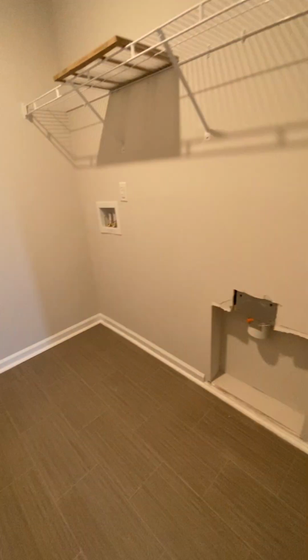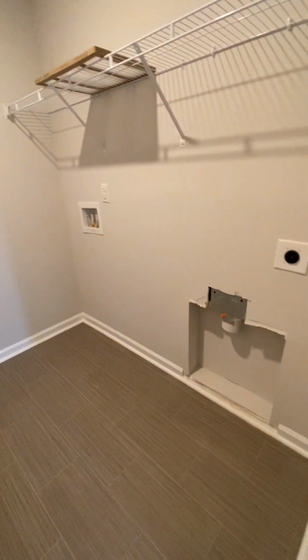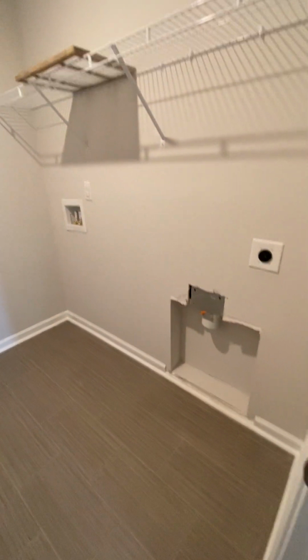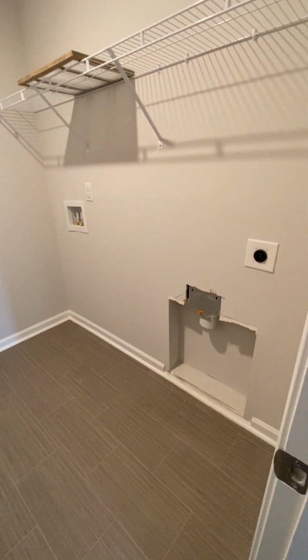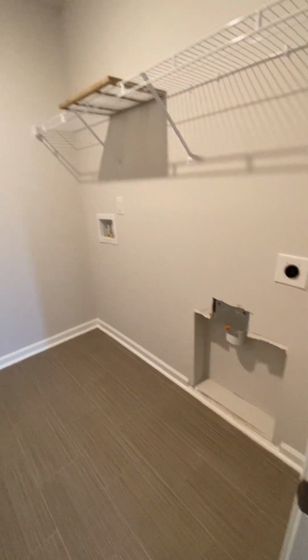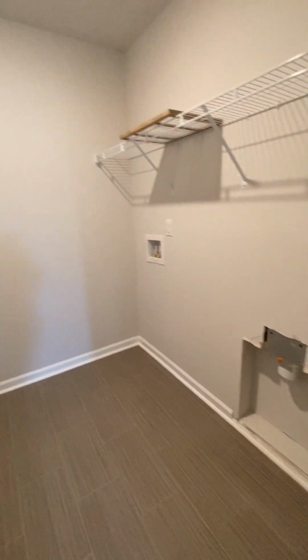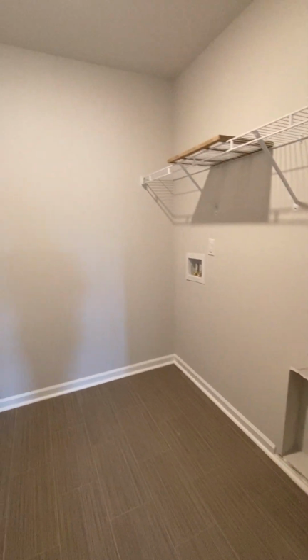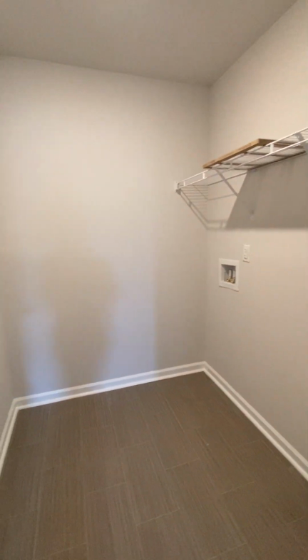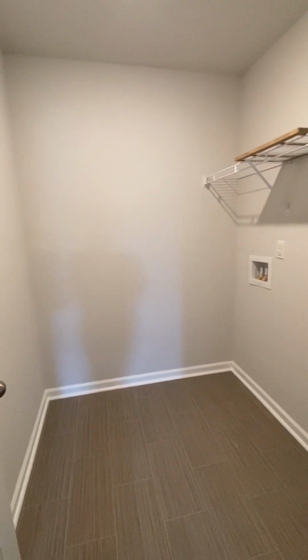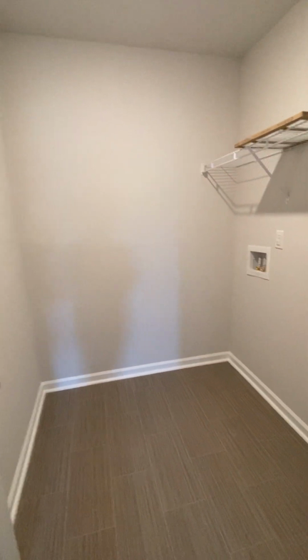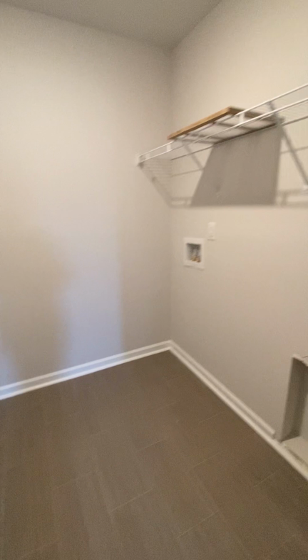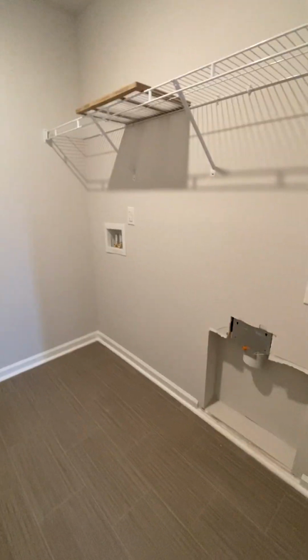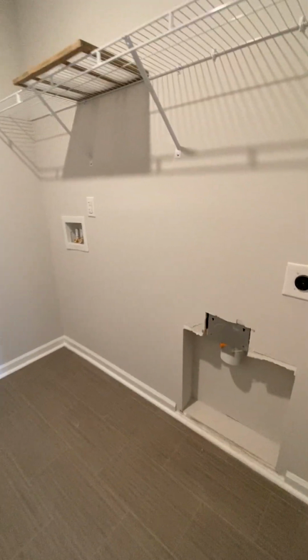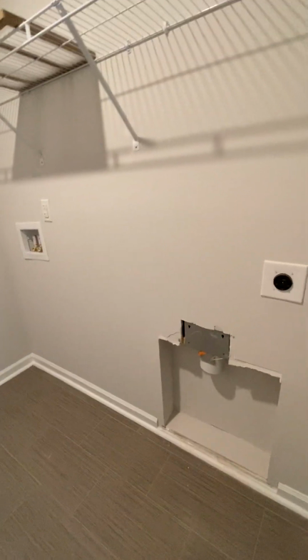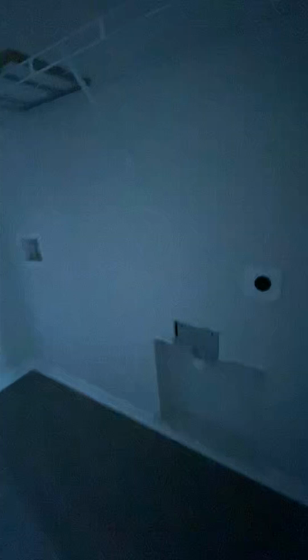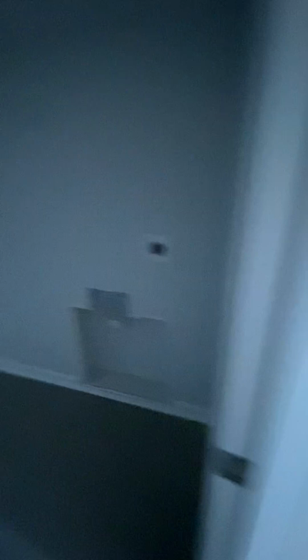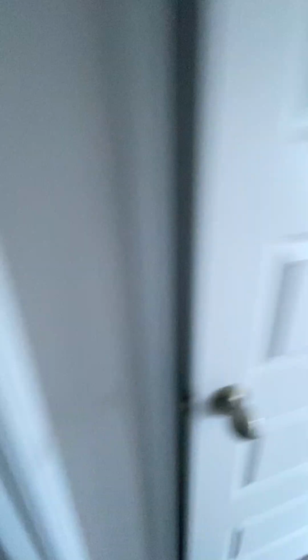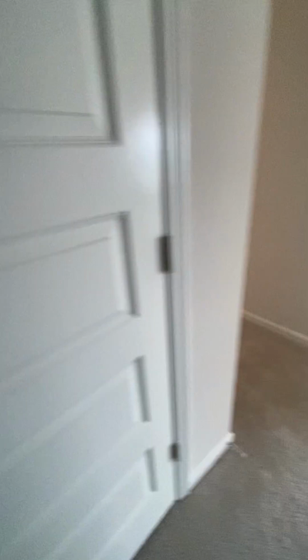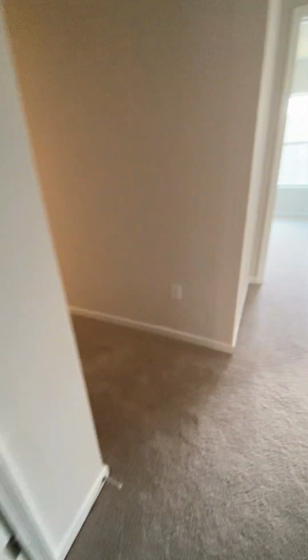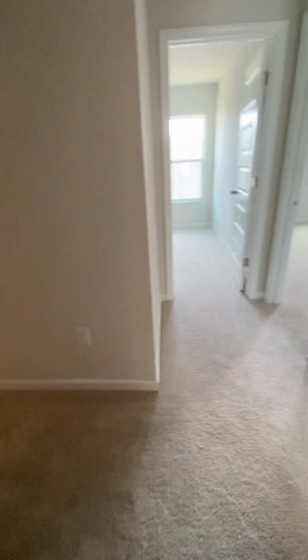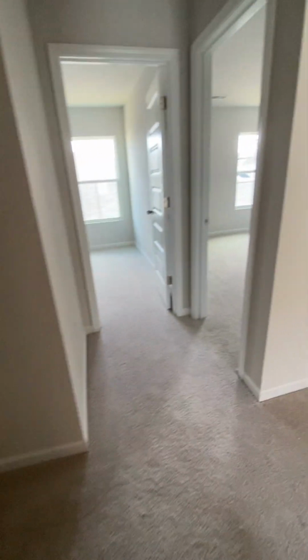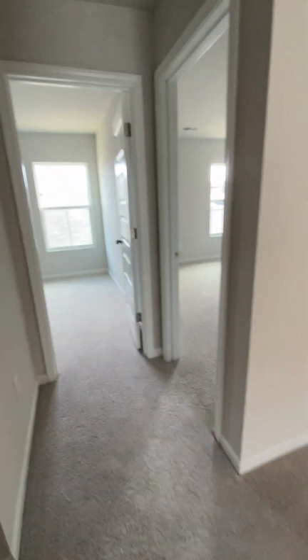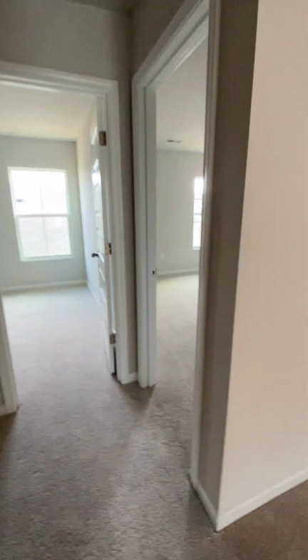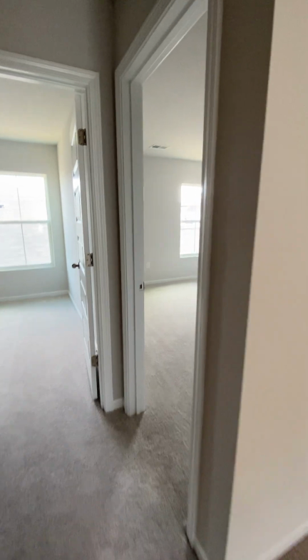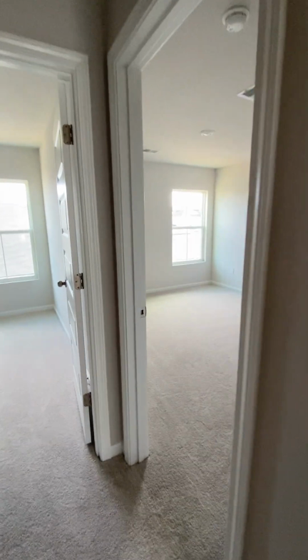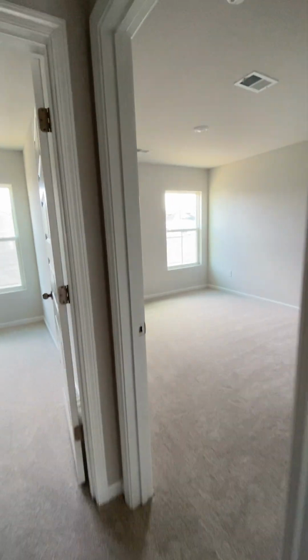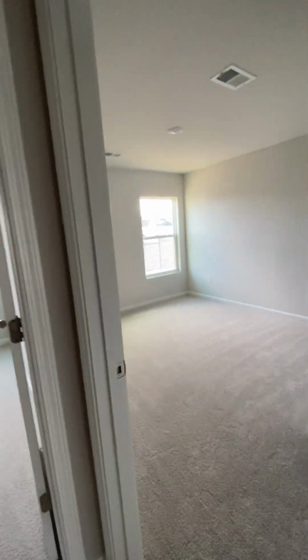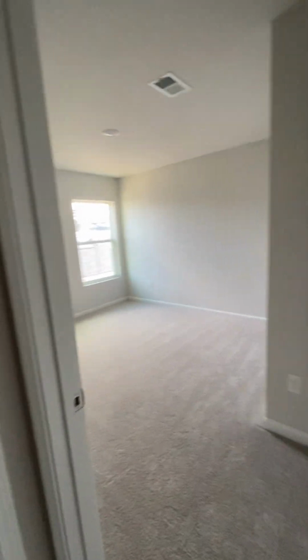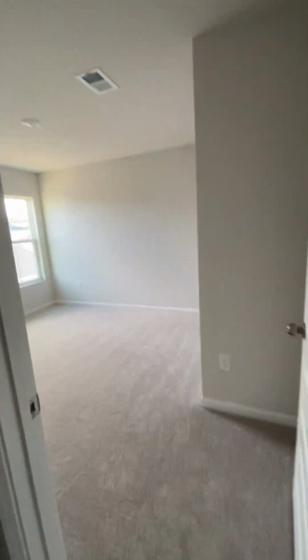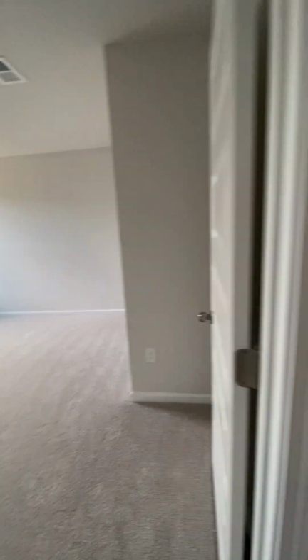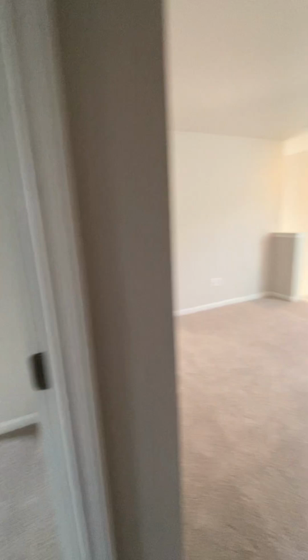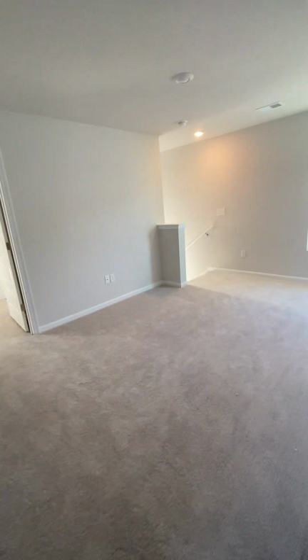Laundry room — you'd have to get the washer and dryer as well. They don't usually include it, but some builders are throwing in little incentives now.